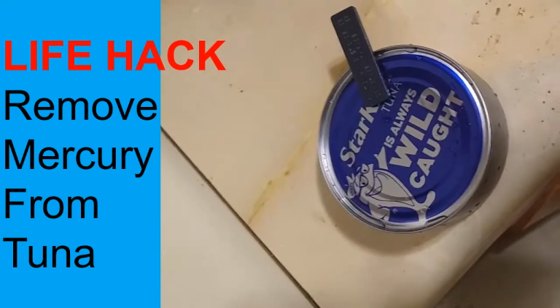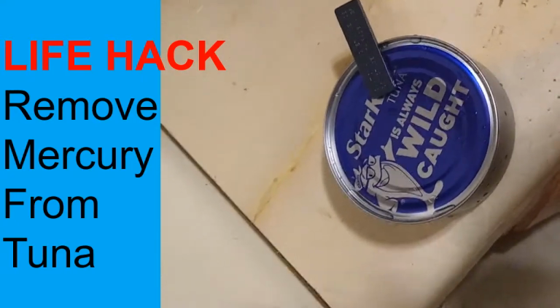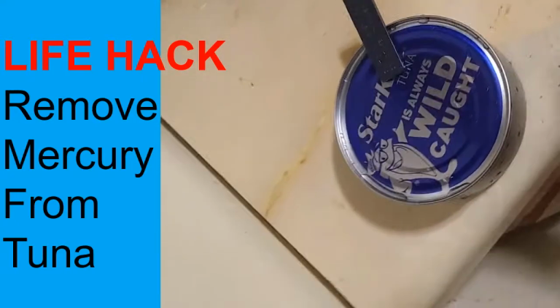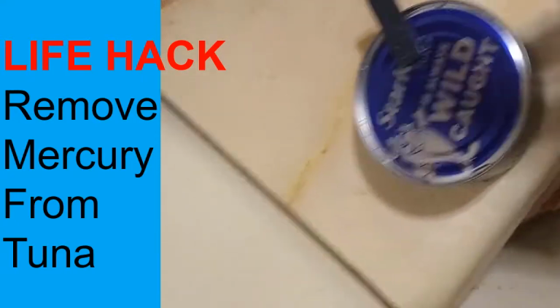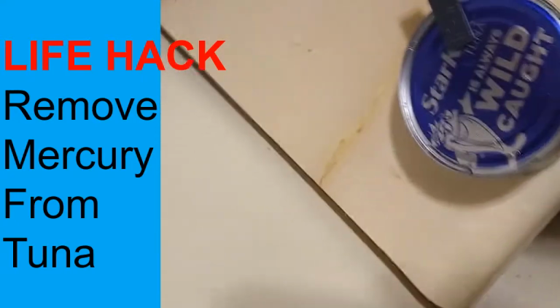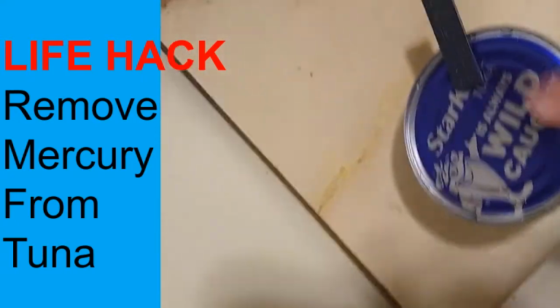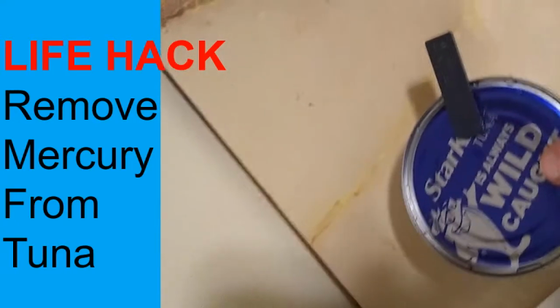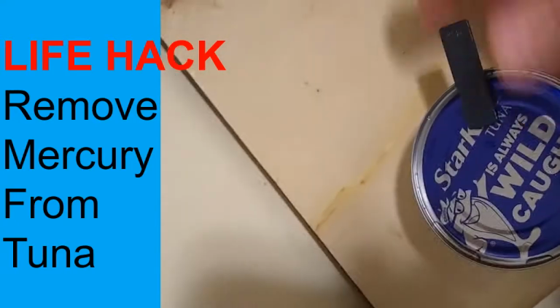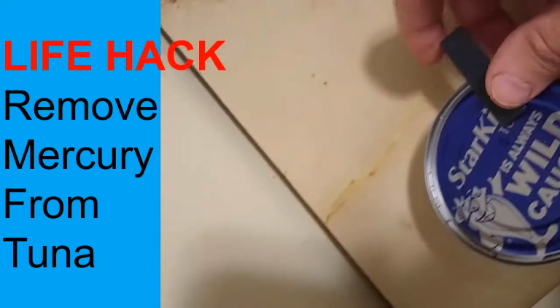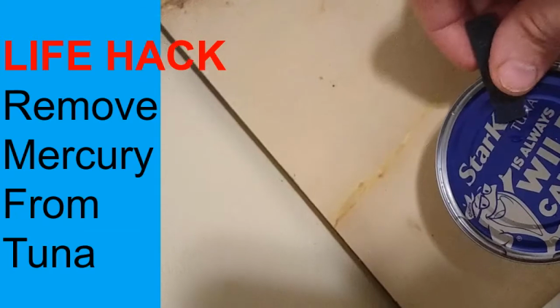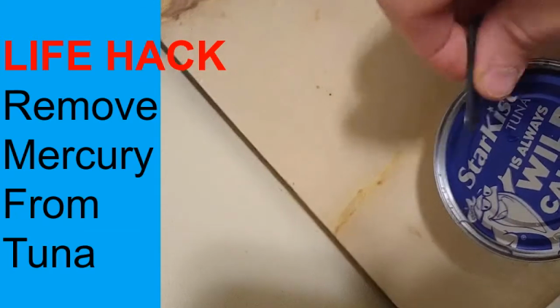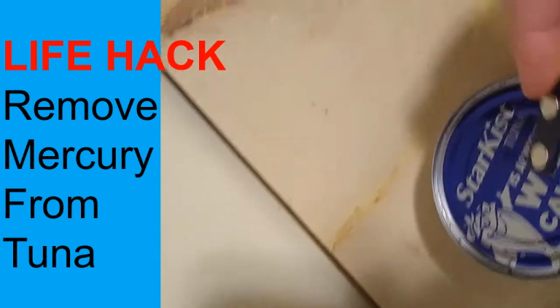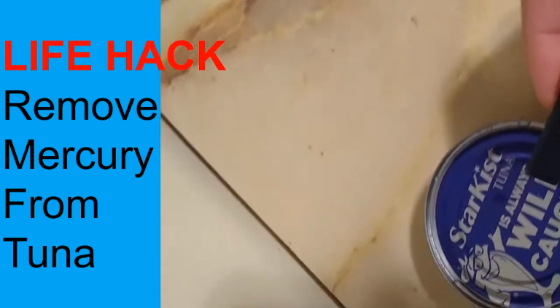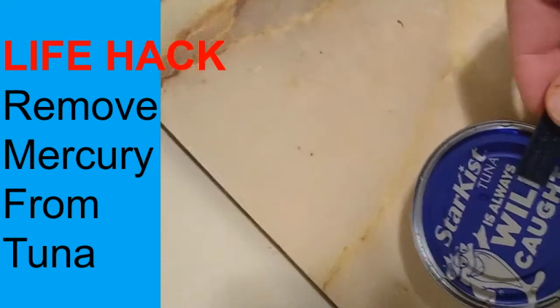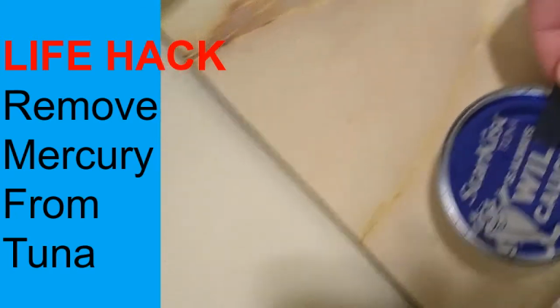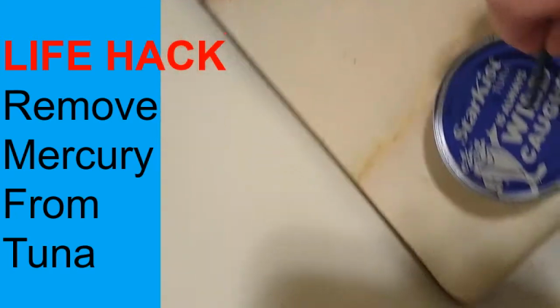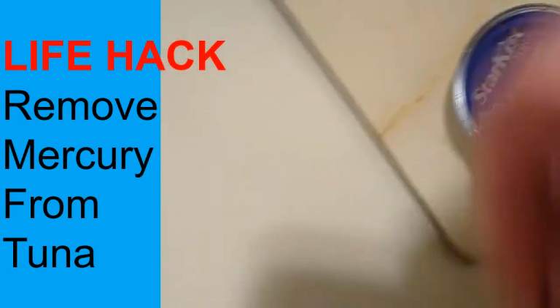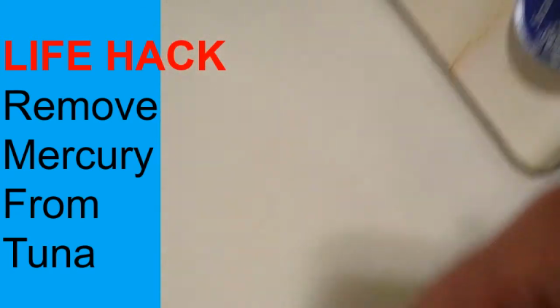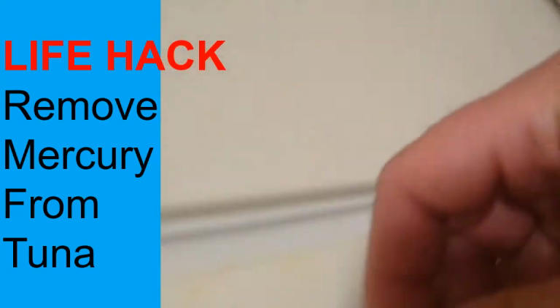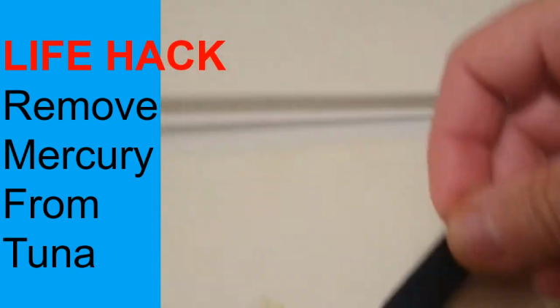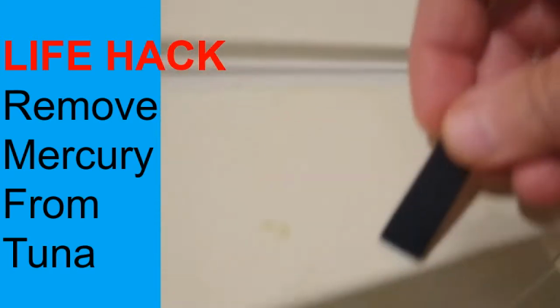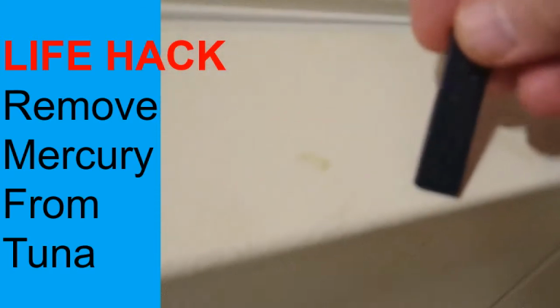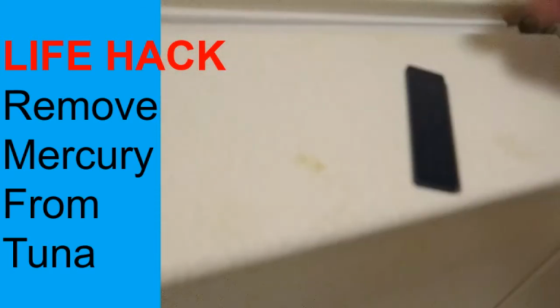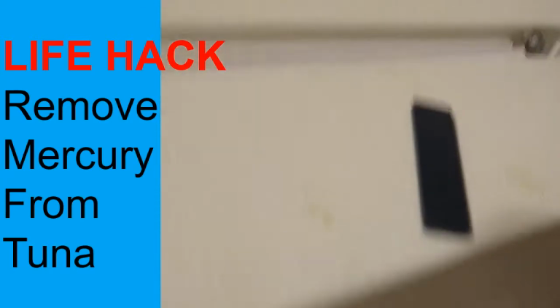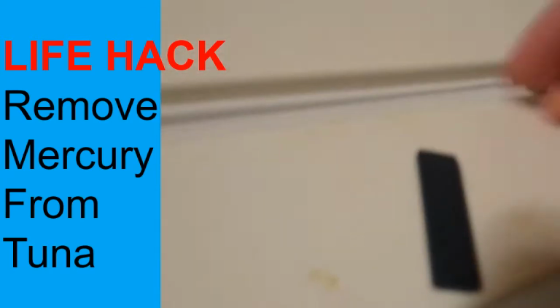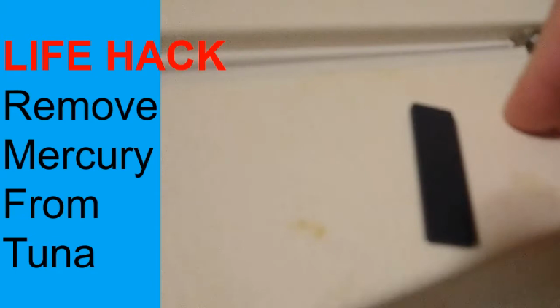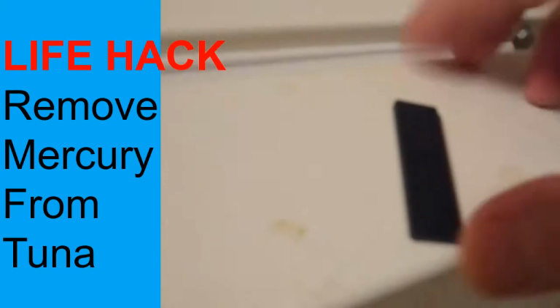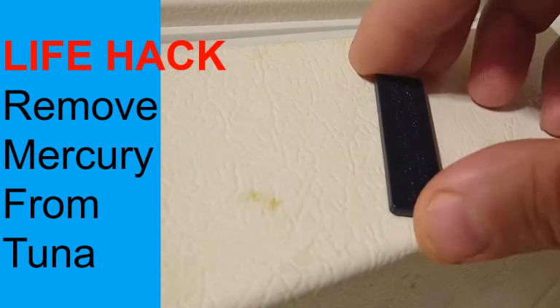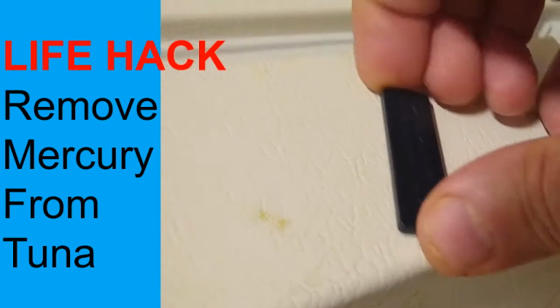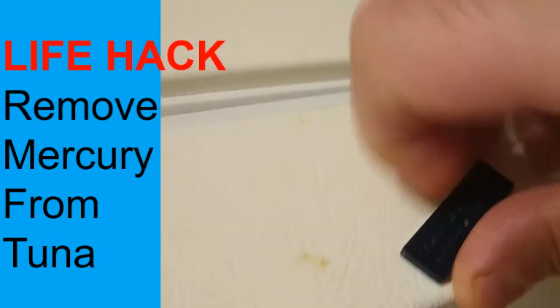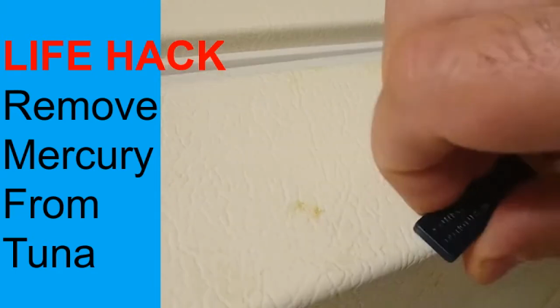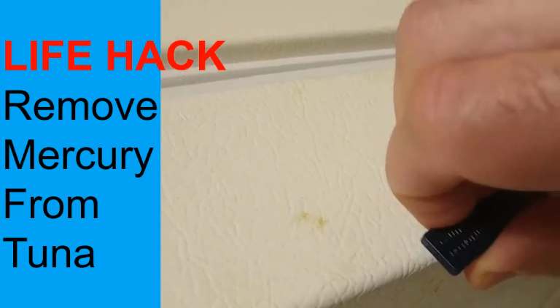So, here's a tuna can and here's a magnet — a really strong magnet, as you can see it's pretty strong.